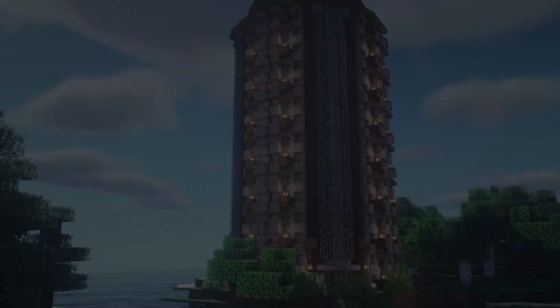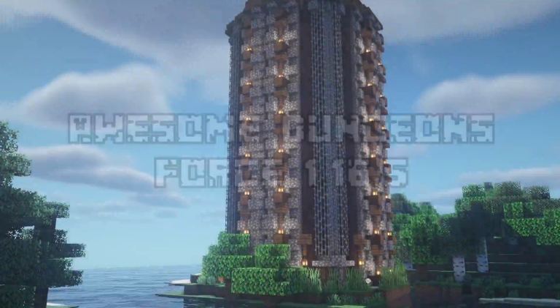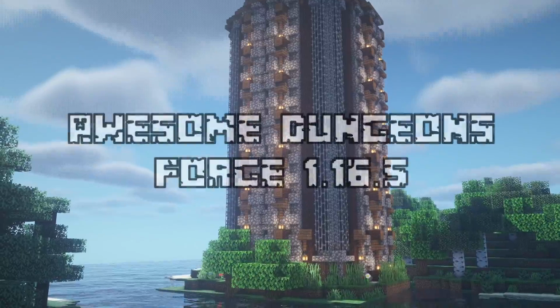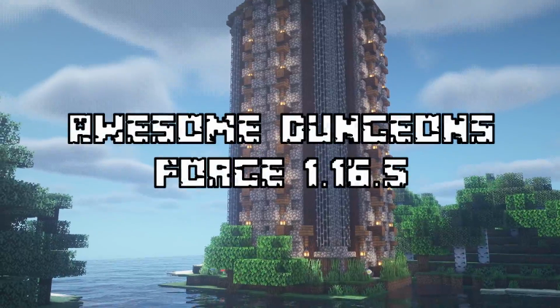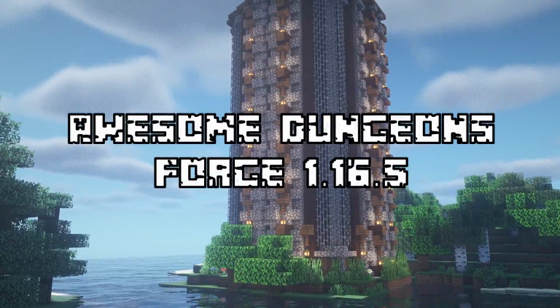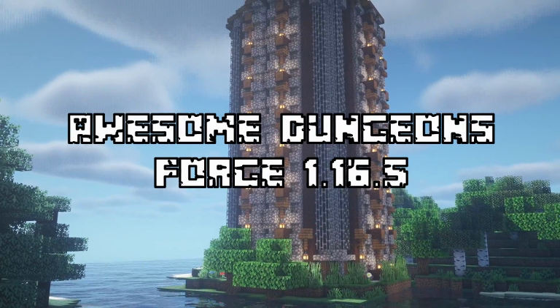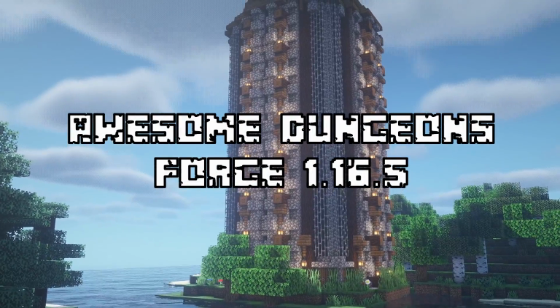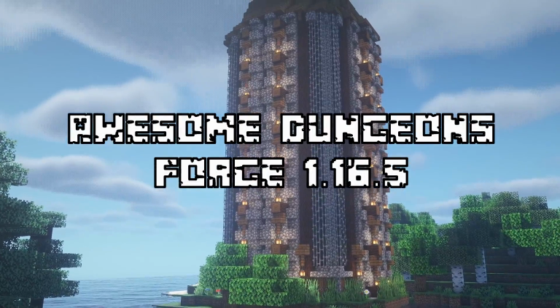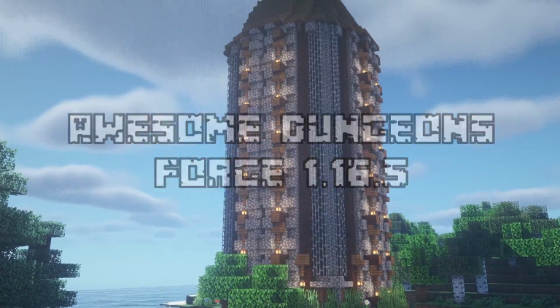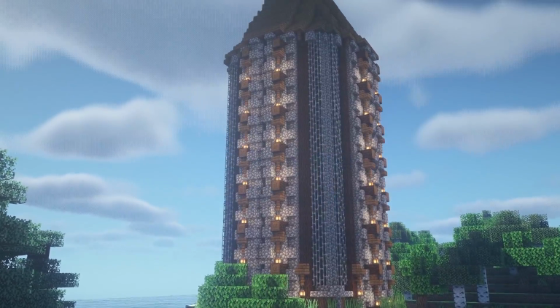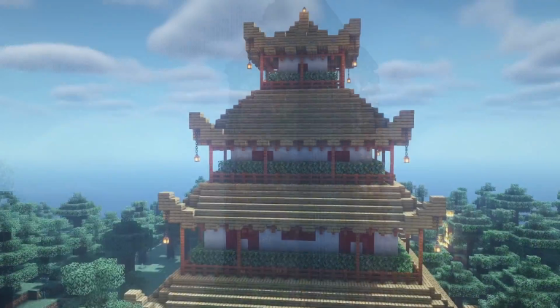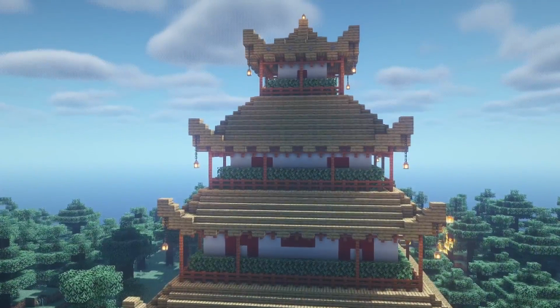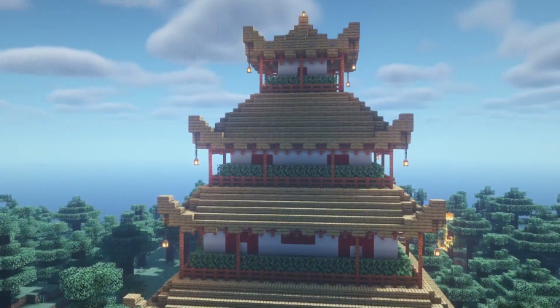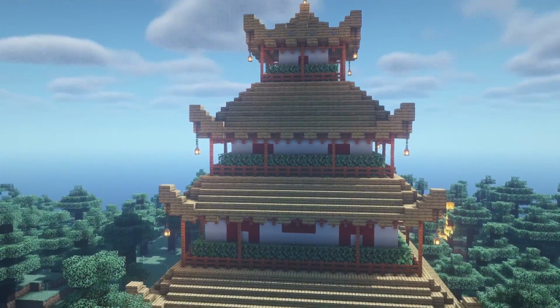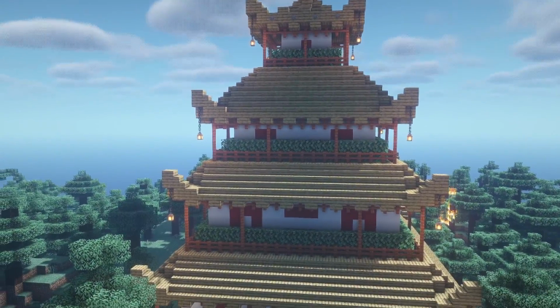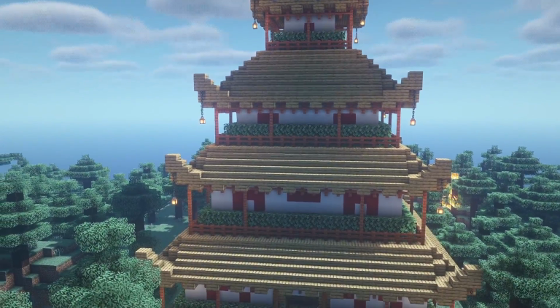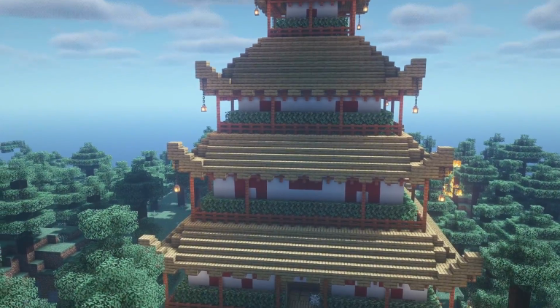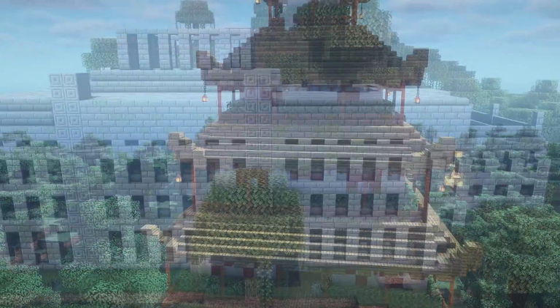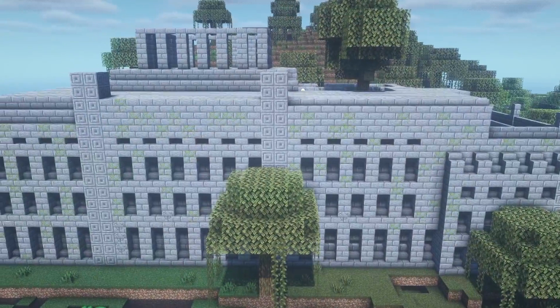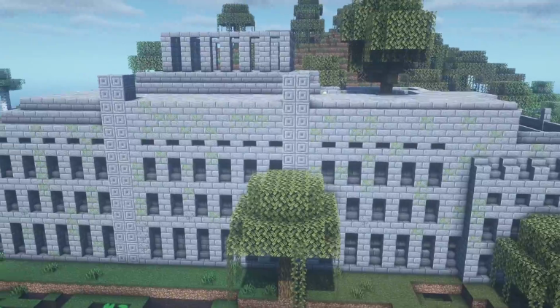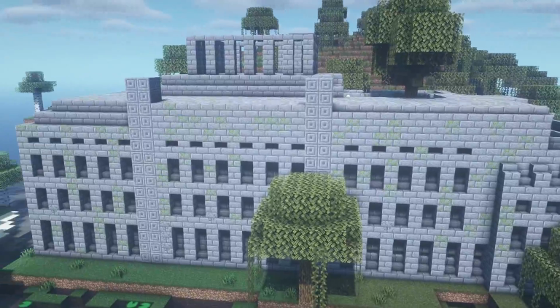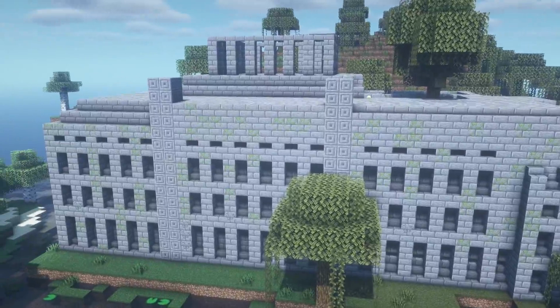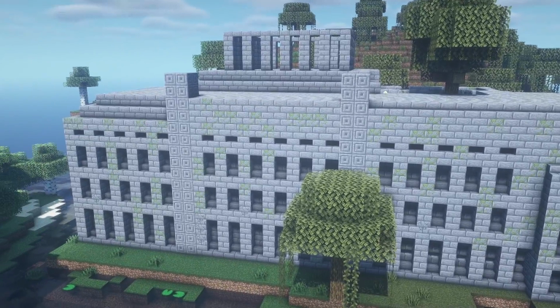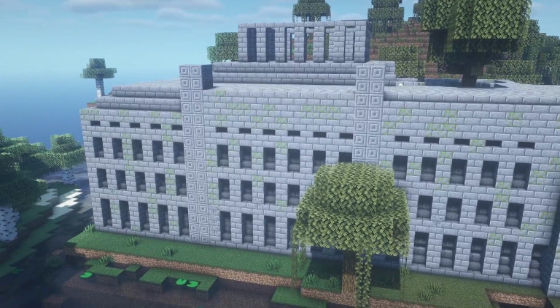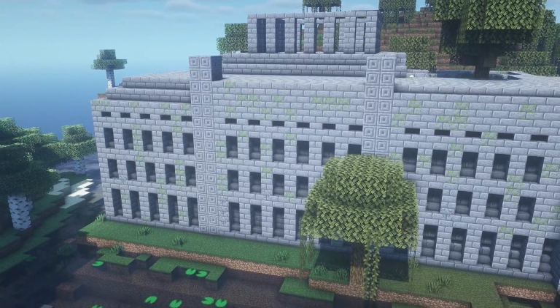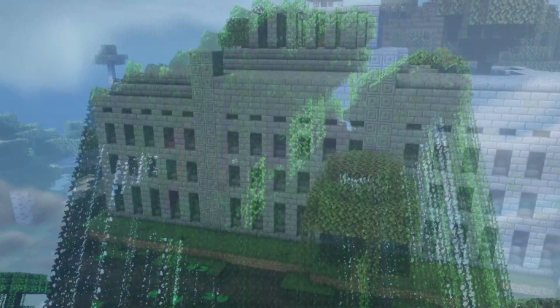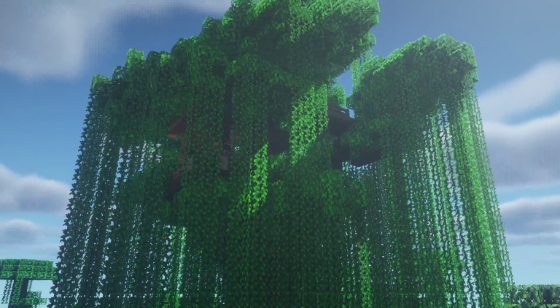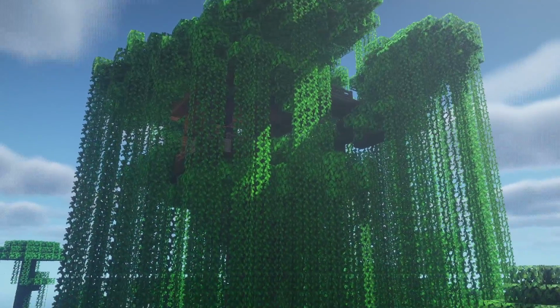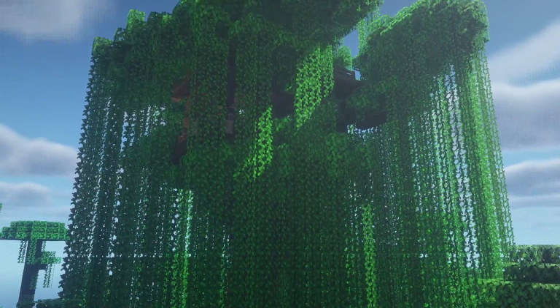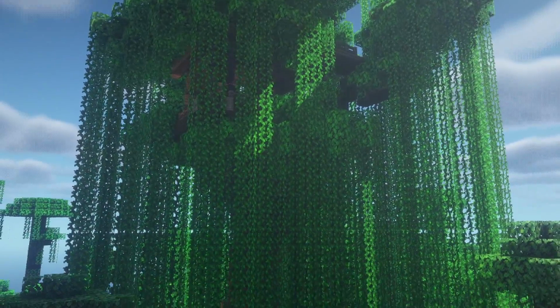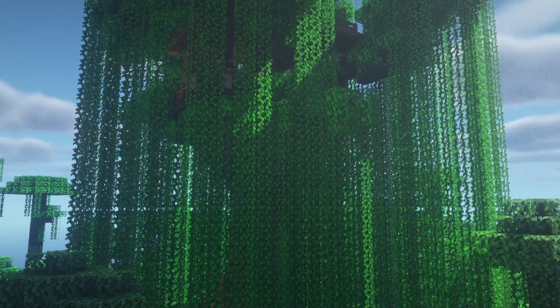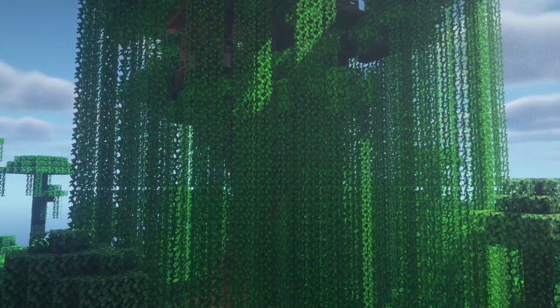The fourth mod that we have is Awesome Dungeons. This mod adds in a couple of amazing structures with loot and mob spawners inside. The structures are very vanilla-like, so you can pretty much put this in any mod pack.